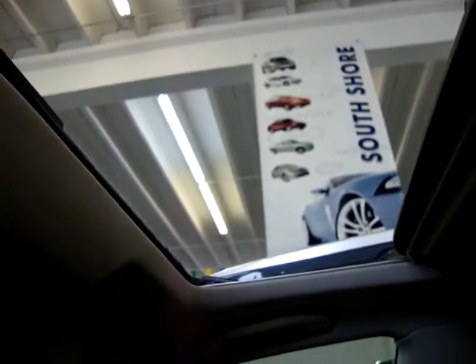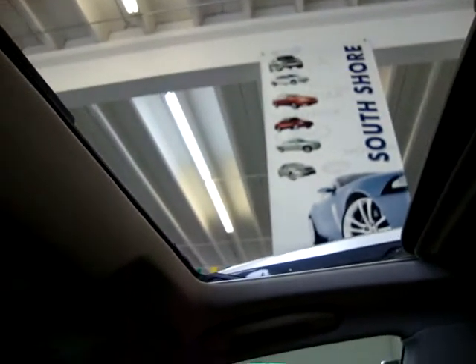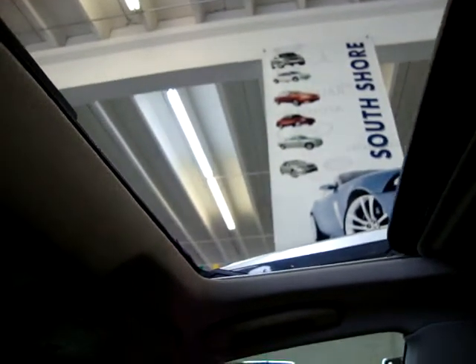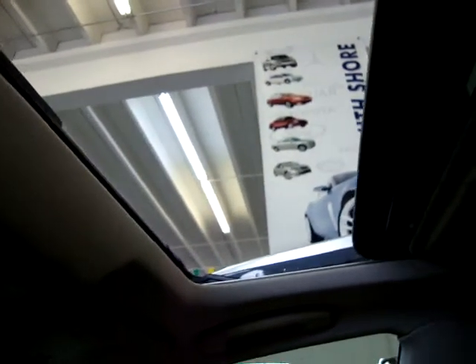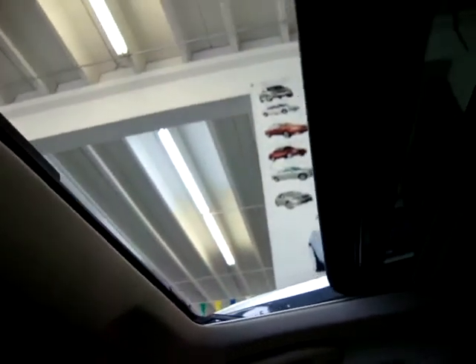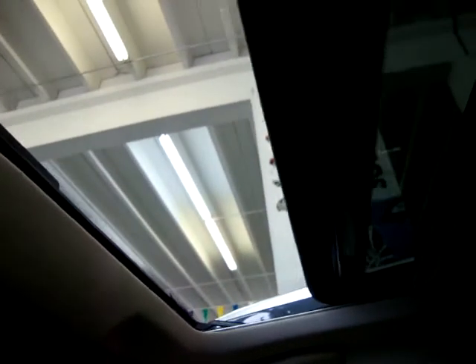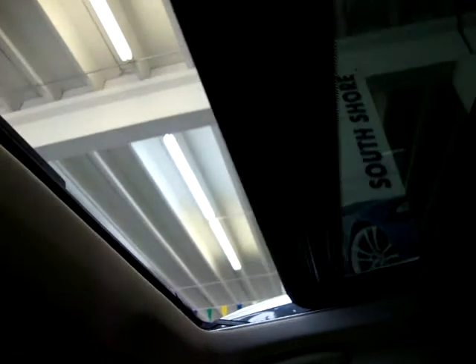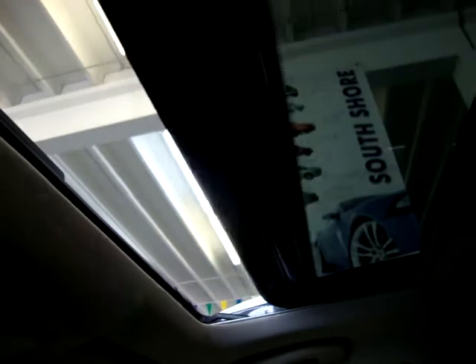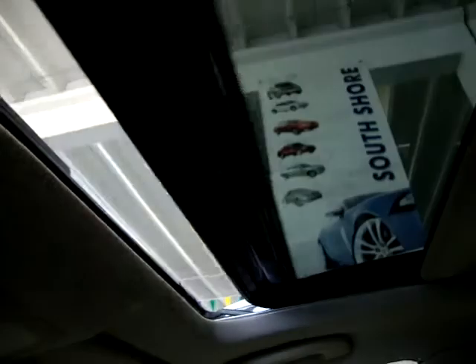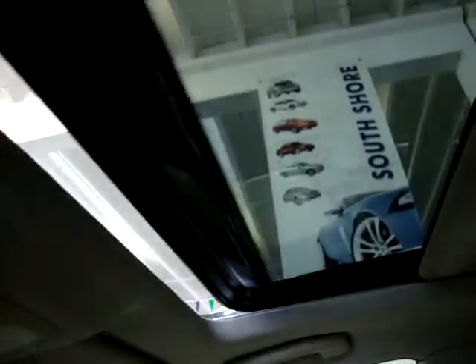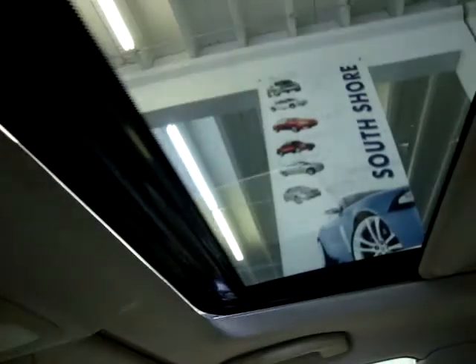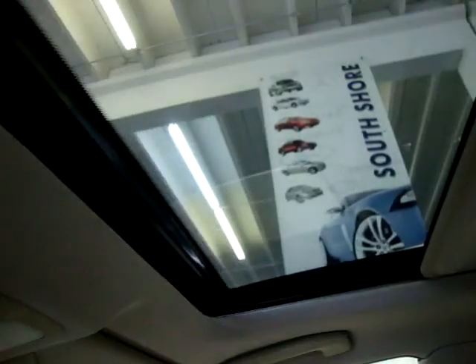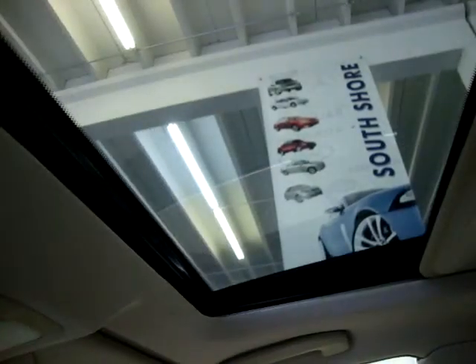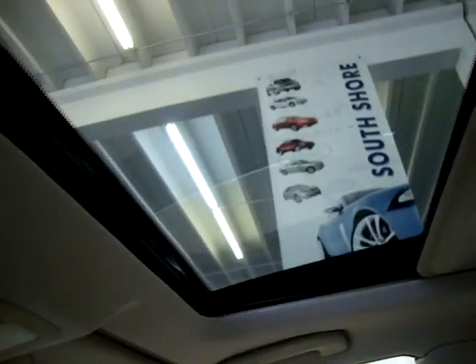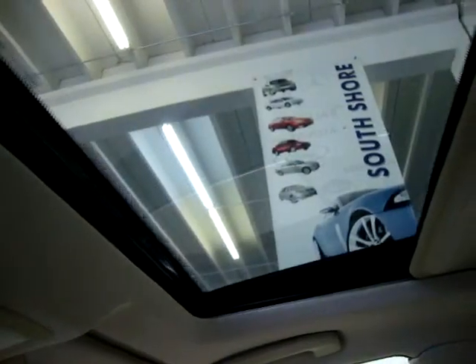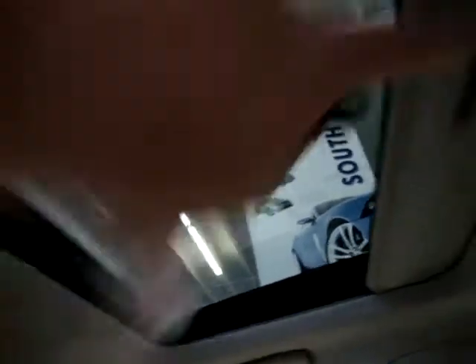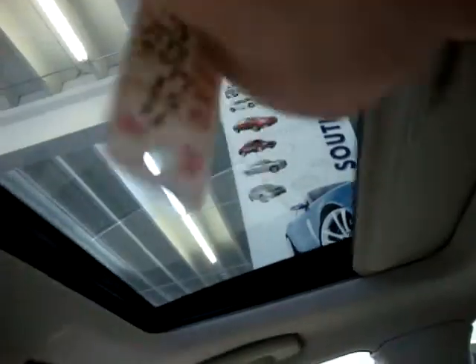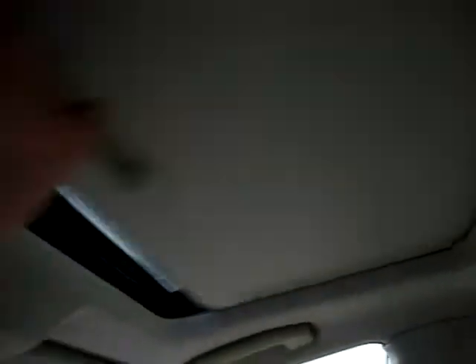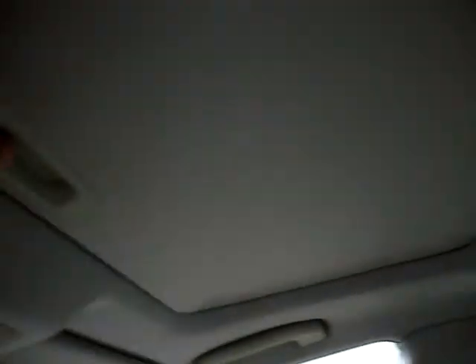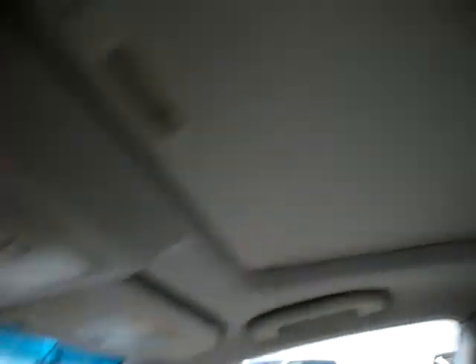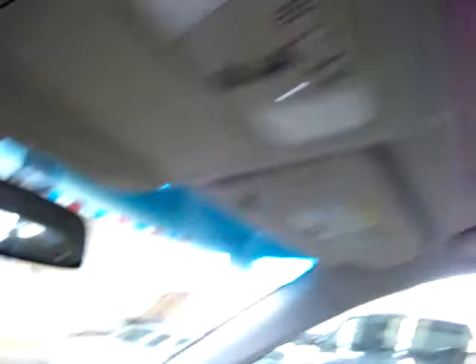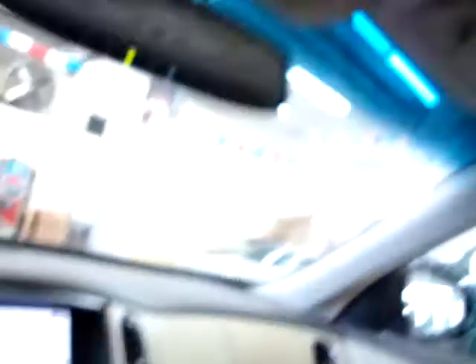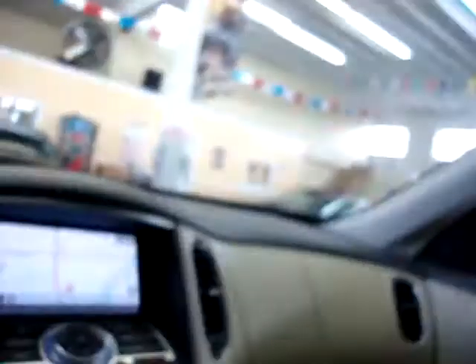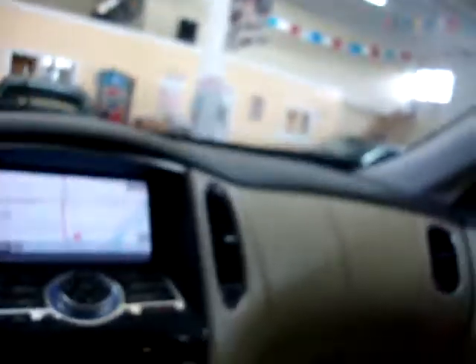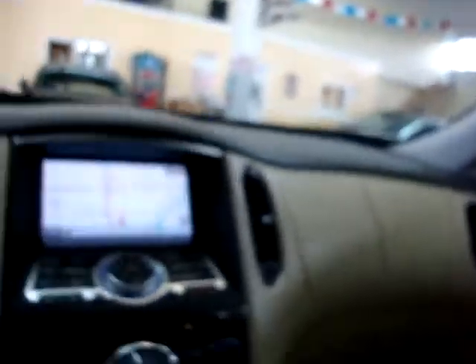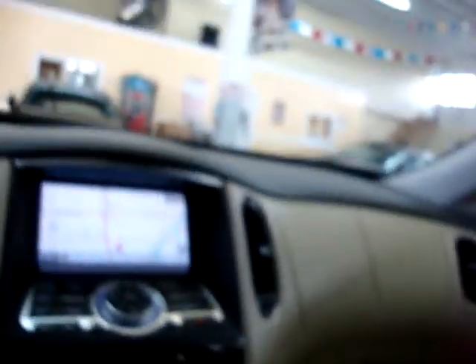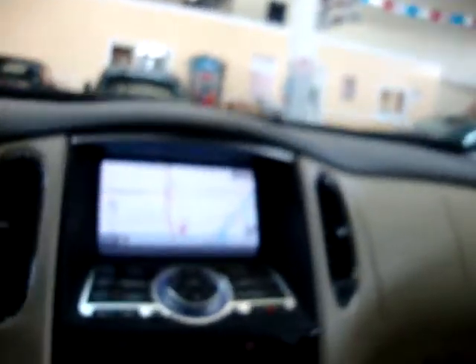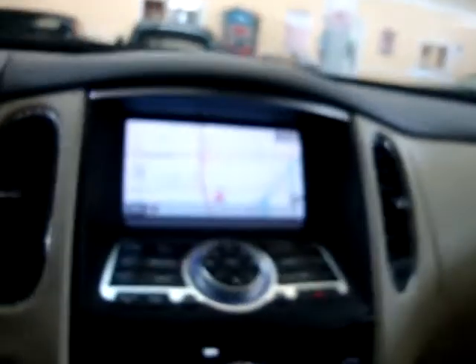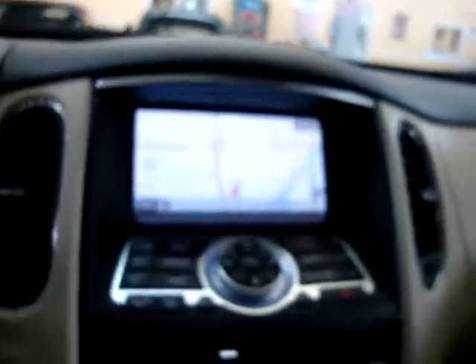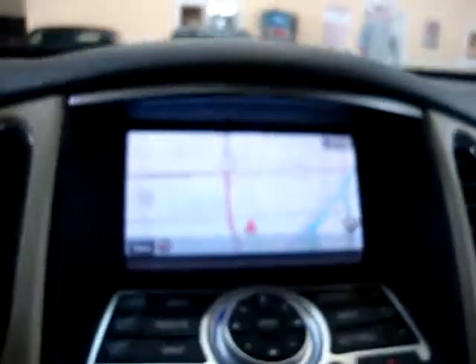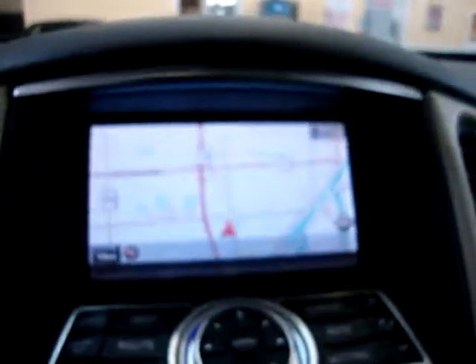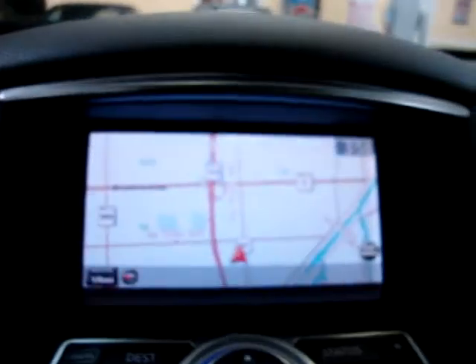I'm going to show you closing it here. It is a glass moonroof, and it's also got the cover that you can move it to block out the sun completely. Let me show you now the rear camera.